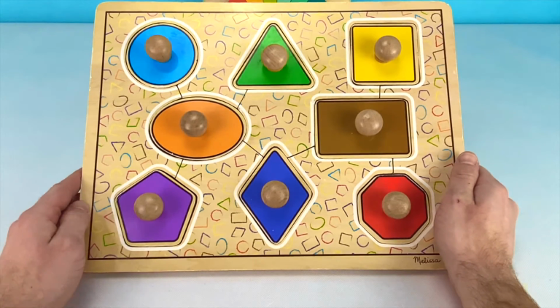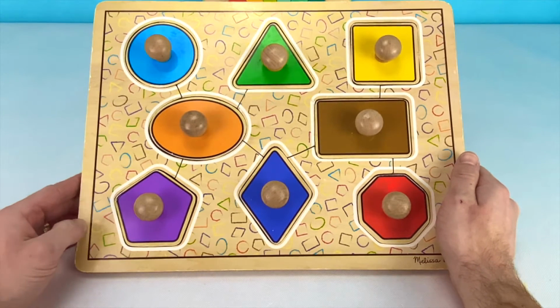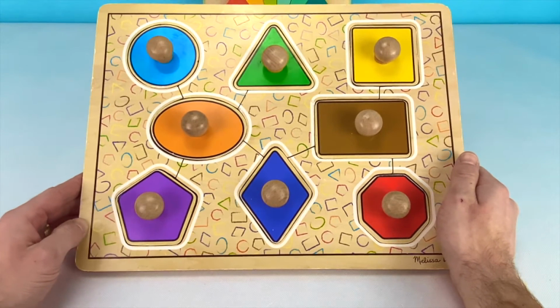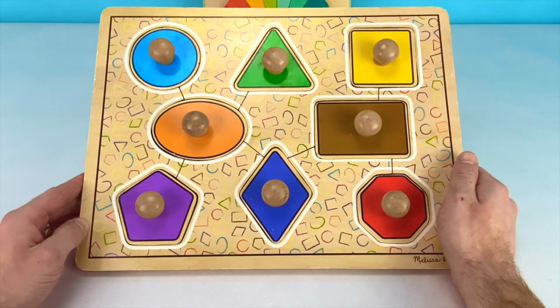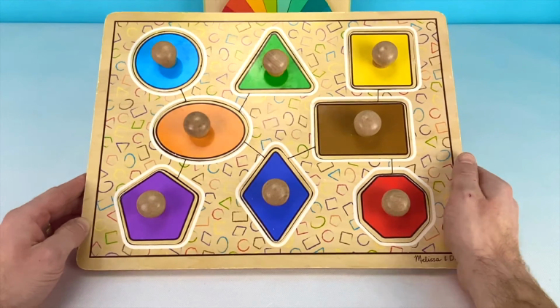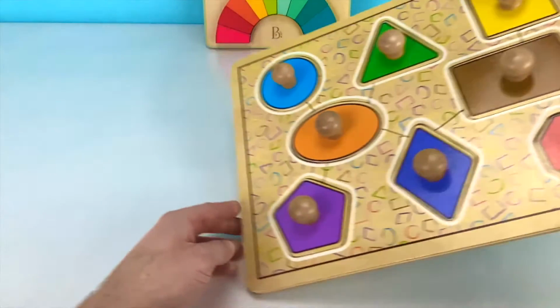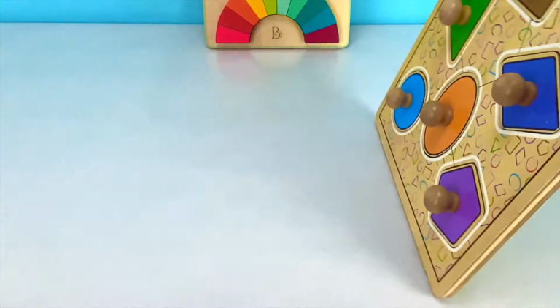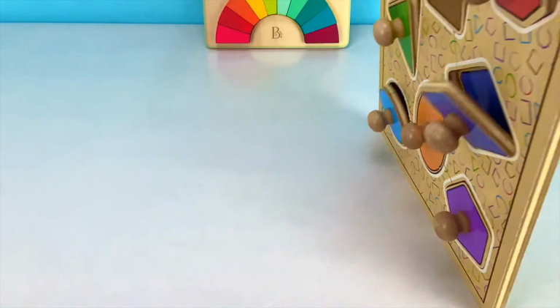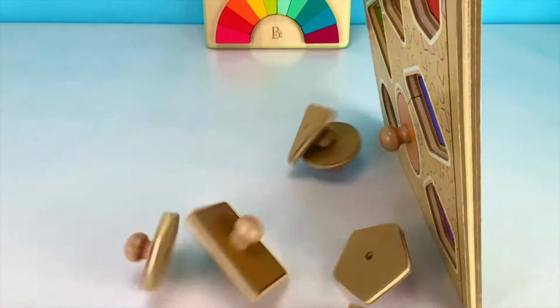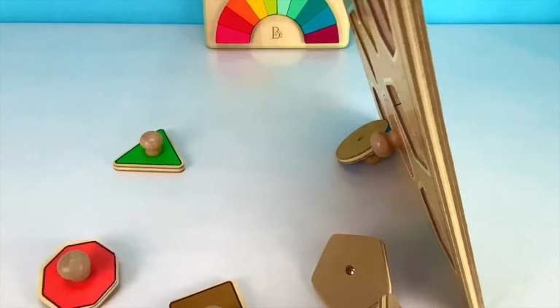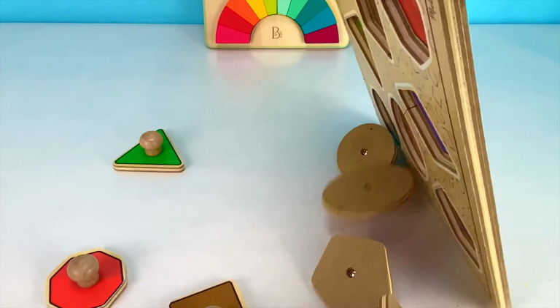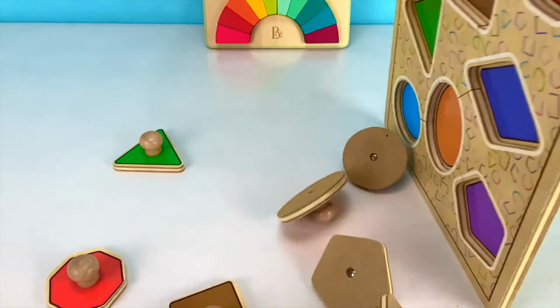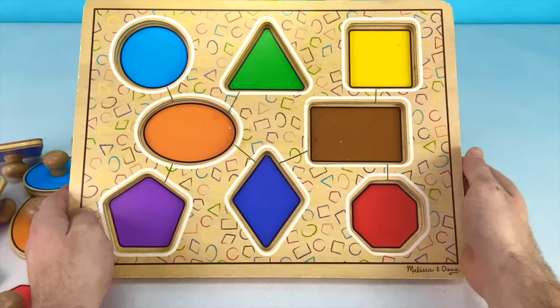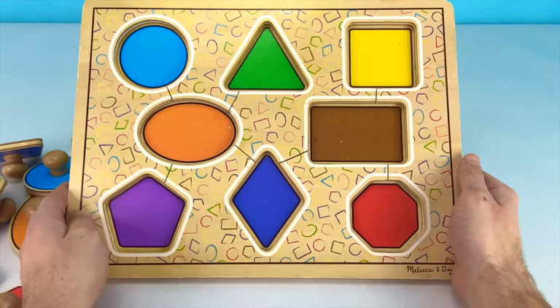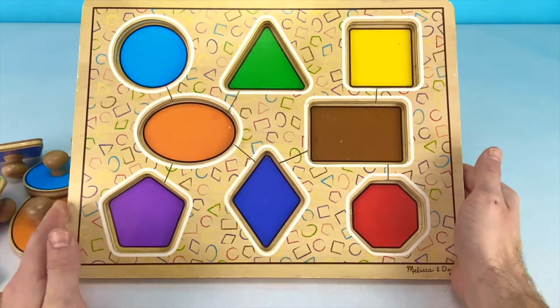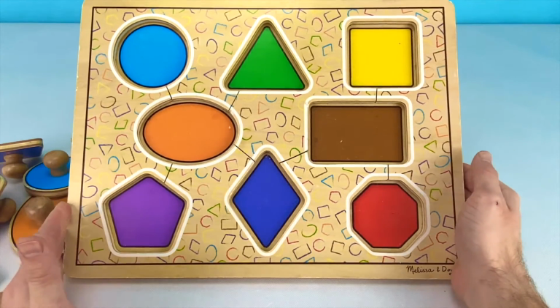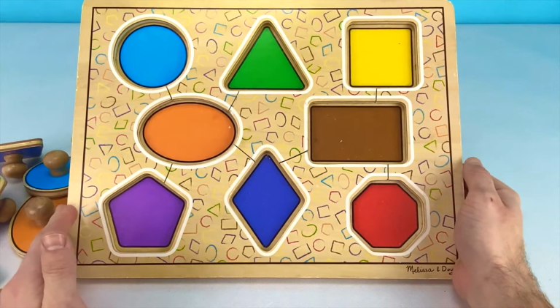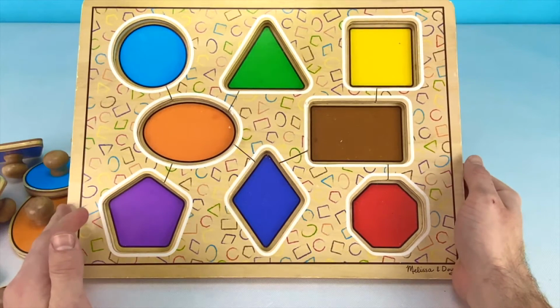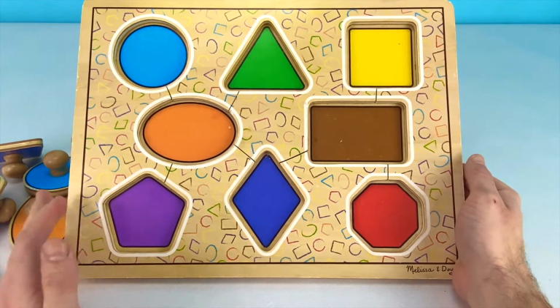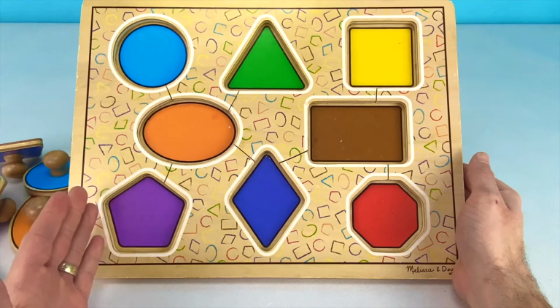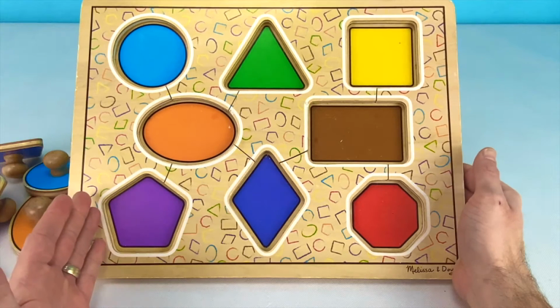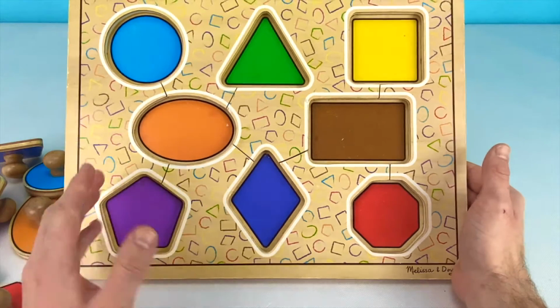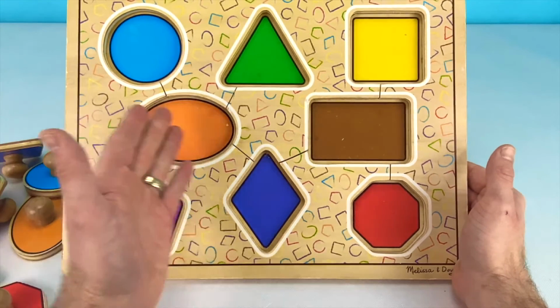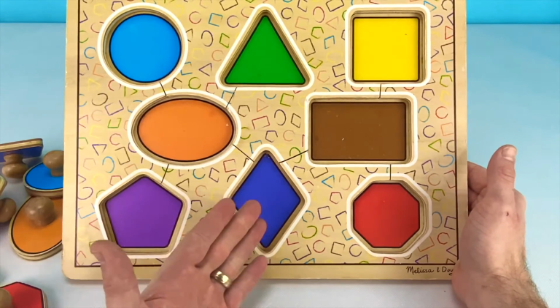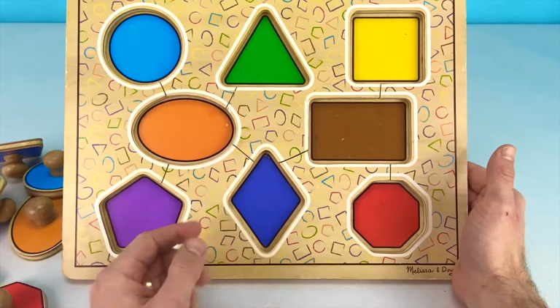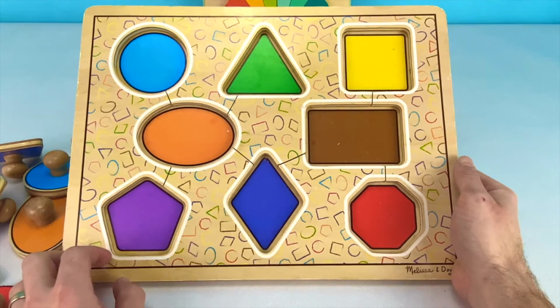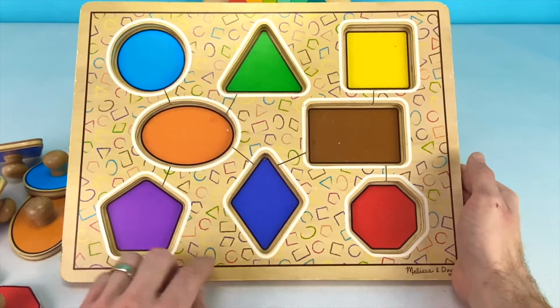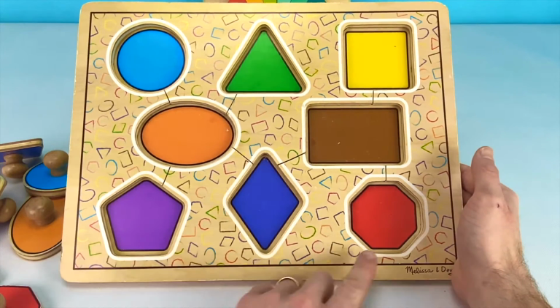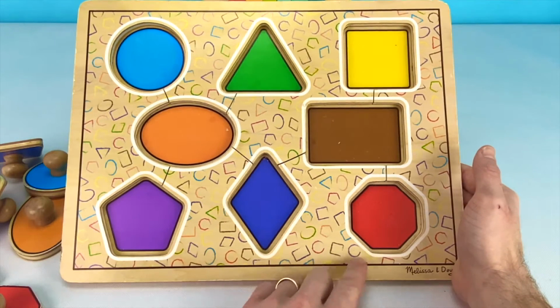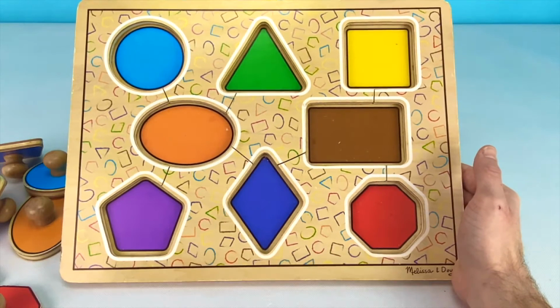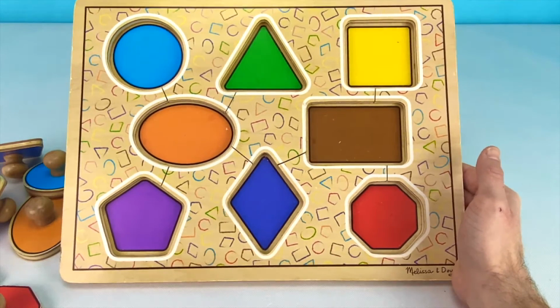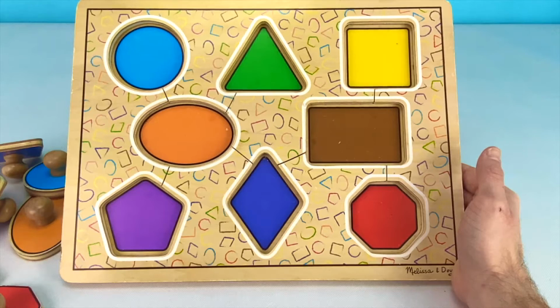Let's dump this puzzle and get started. There are eight different shapes on this board and eight different colors. Each shape has a different color. My favorite color is red, so let's start with the red block.